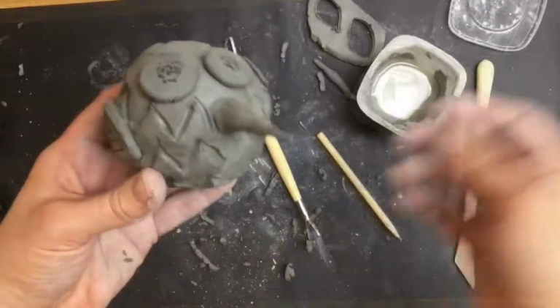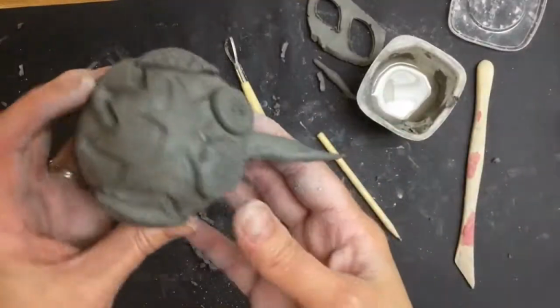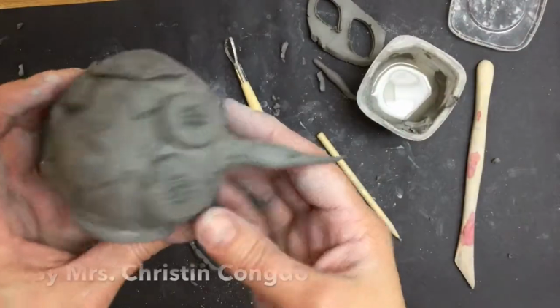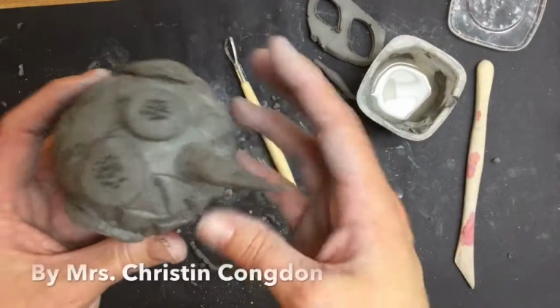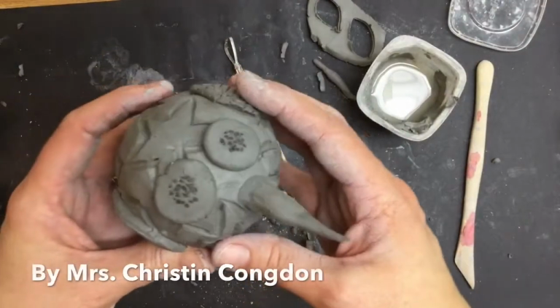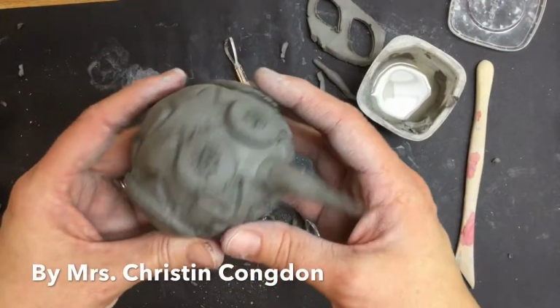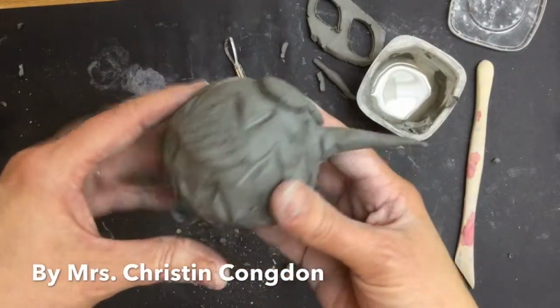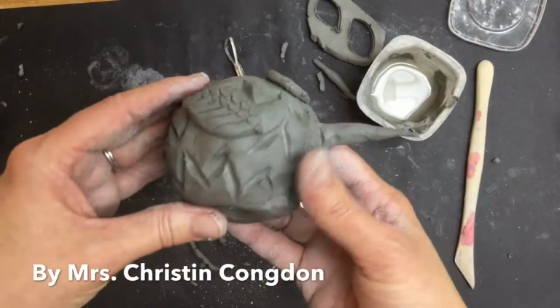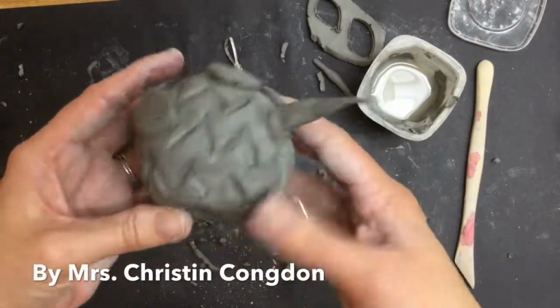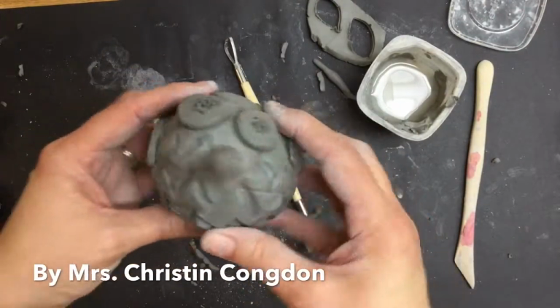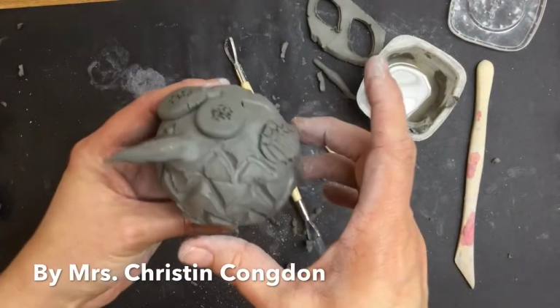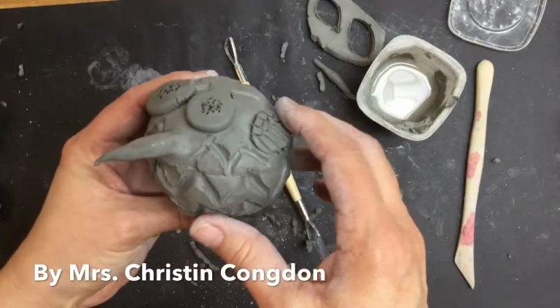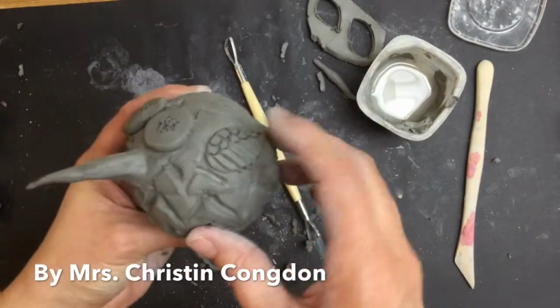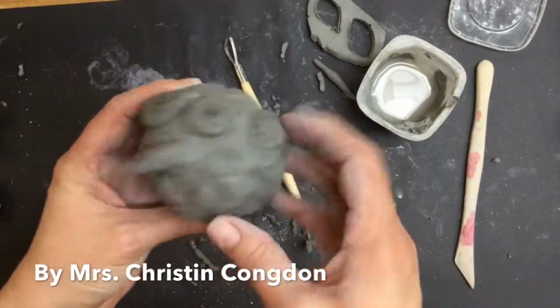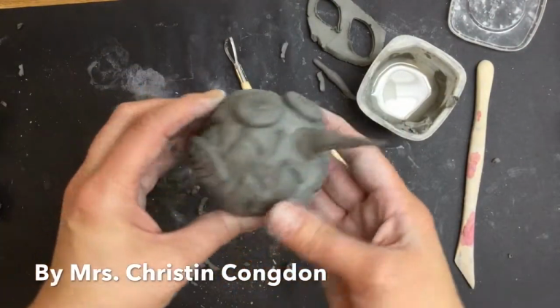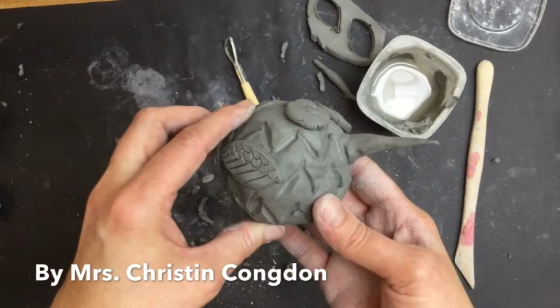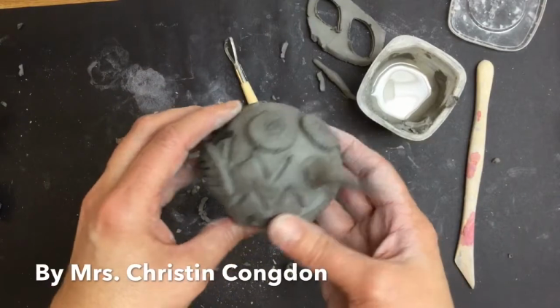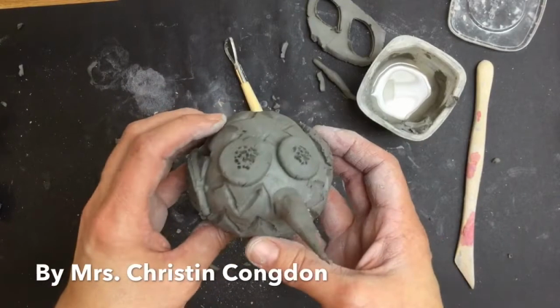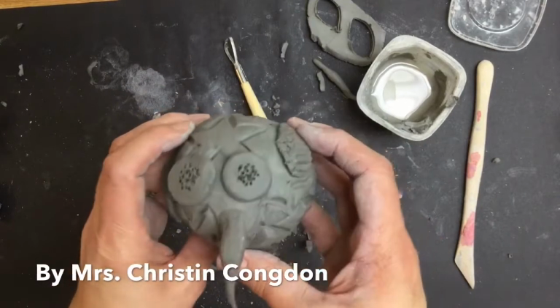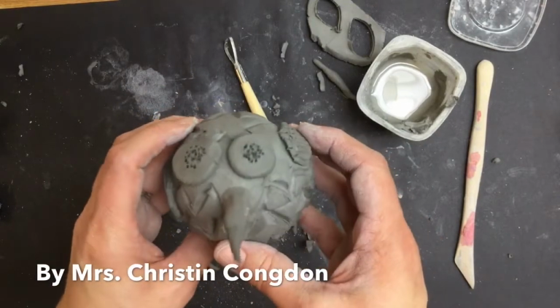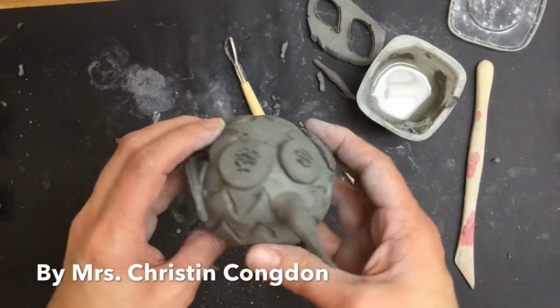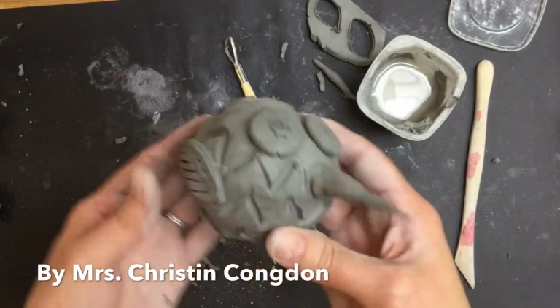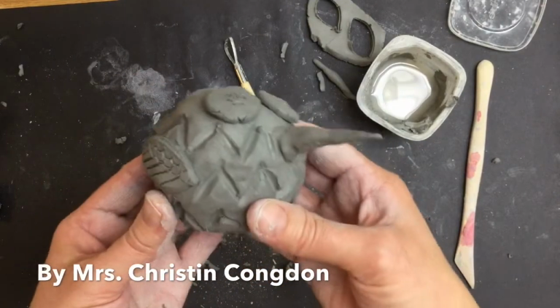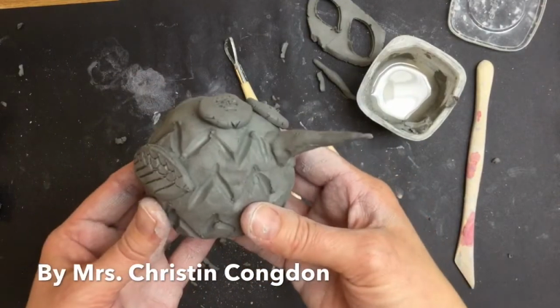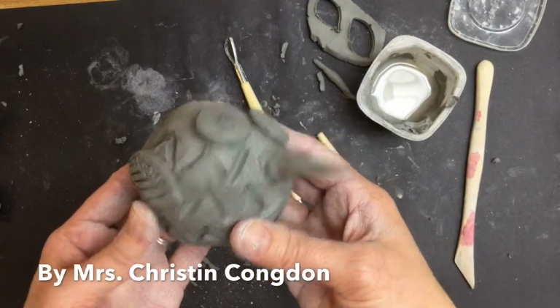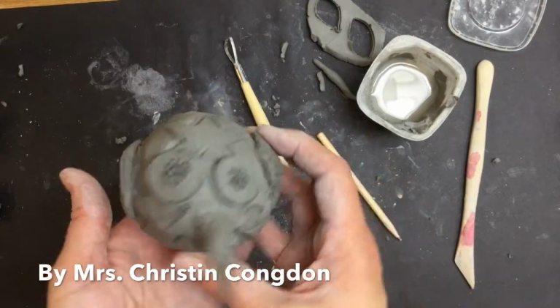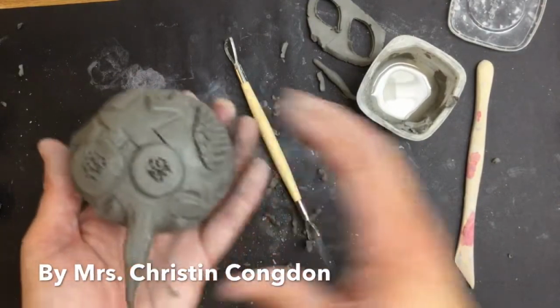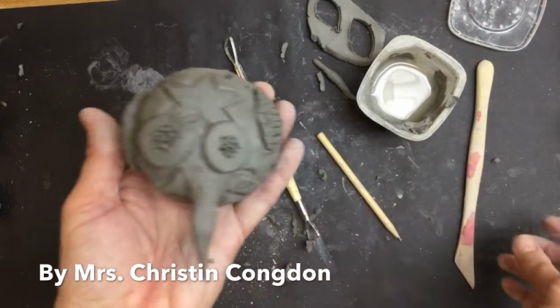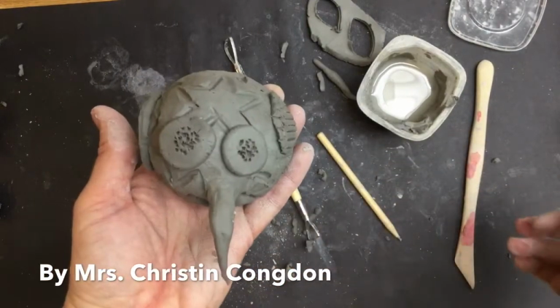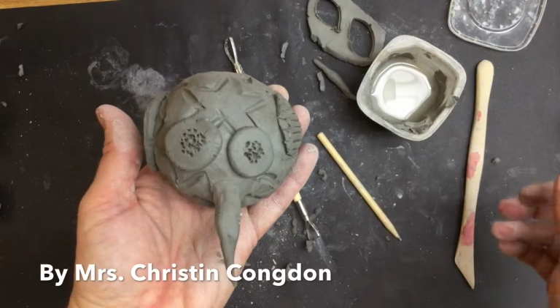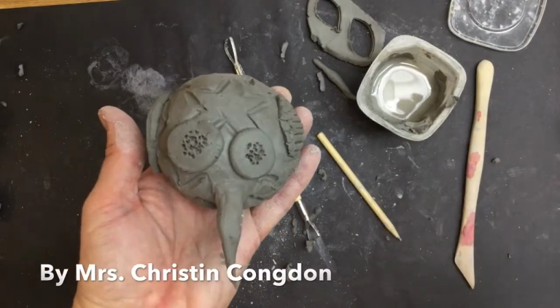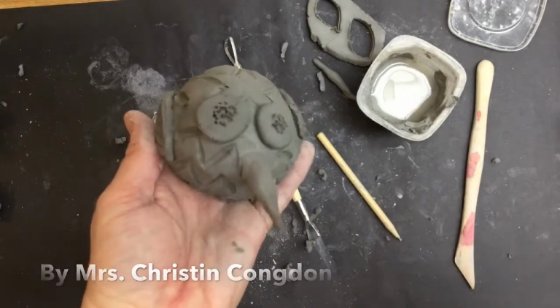Now he's all ready to fire. I have all the subtractive areas carved into him. He has his wings with his details, his beak, his eyes. He's ready to go over on the drying rack for the week until he goes in the kiln.